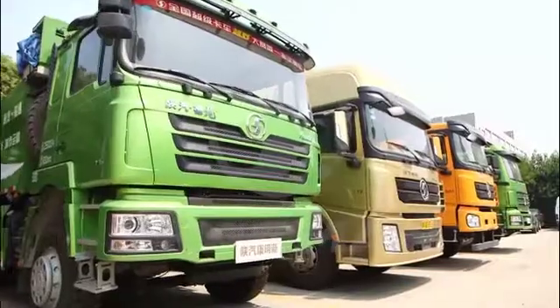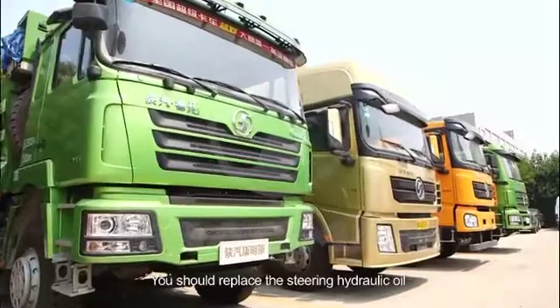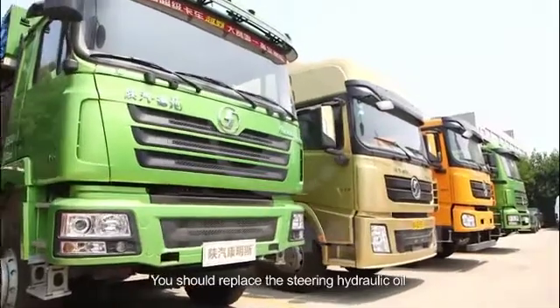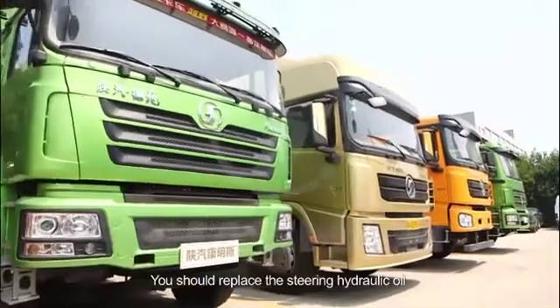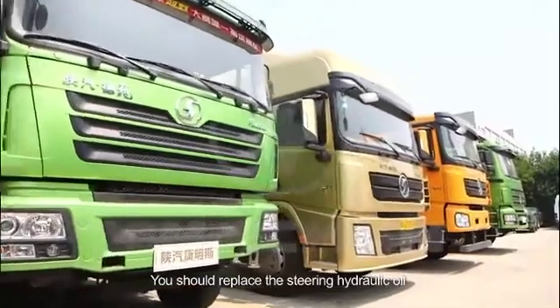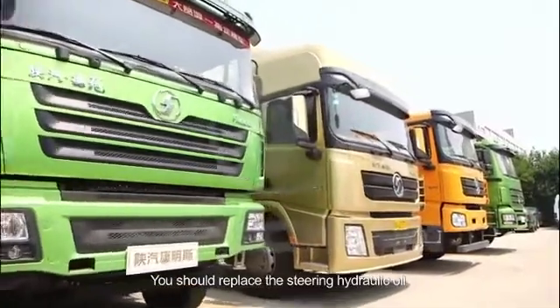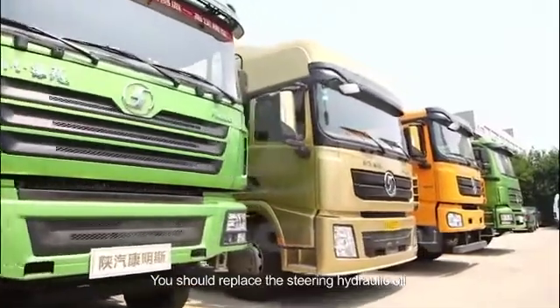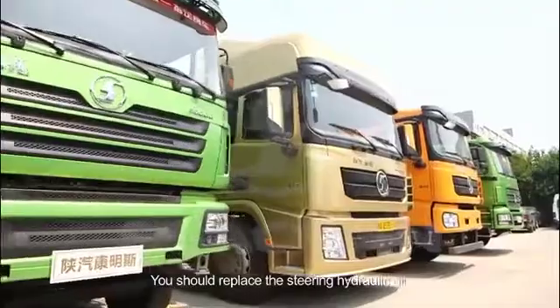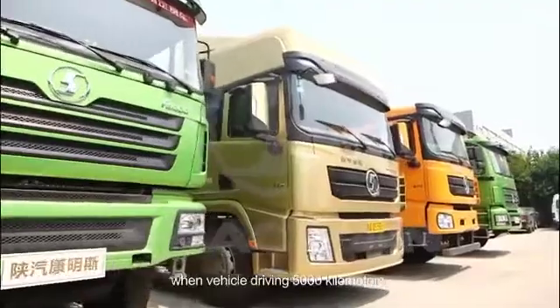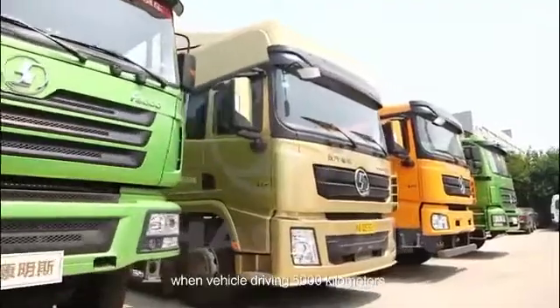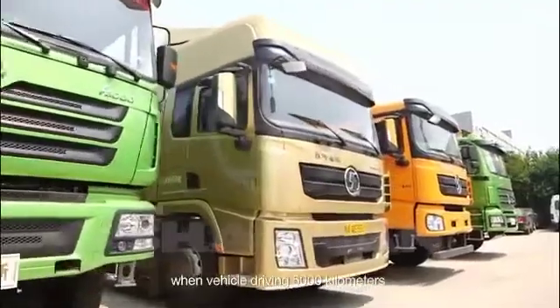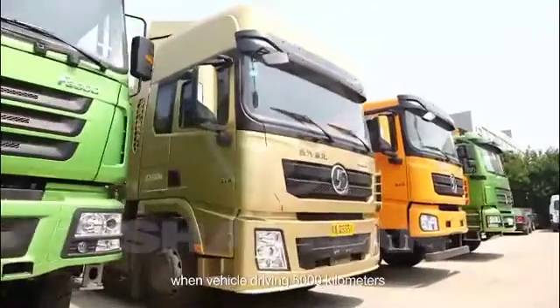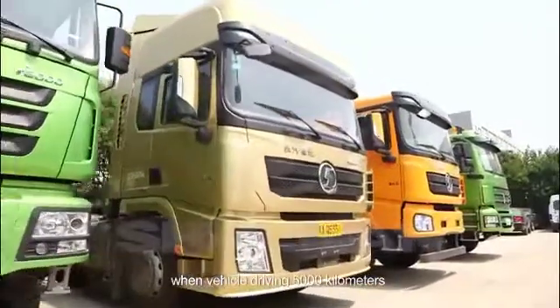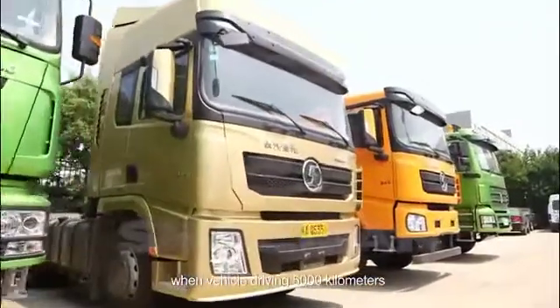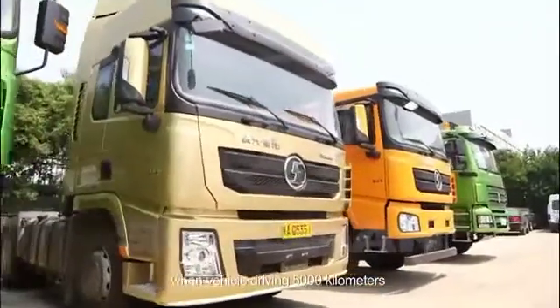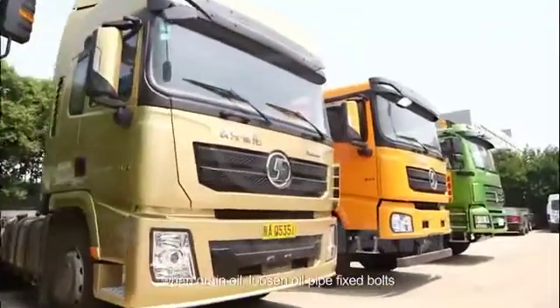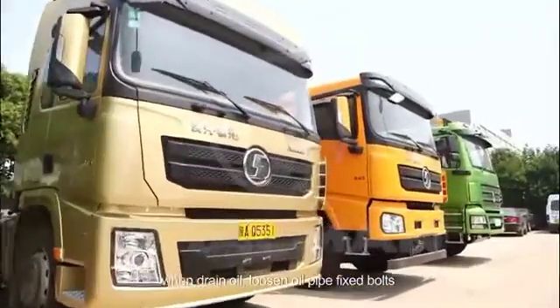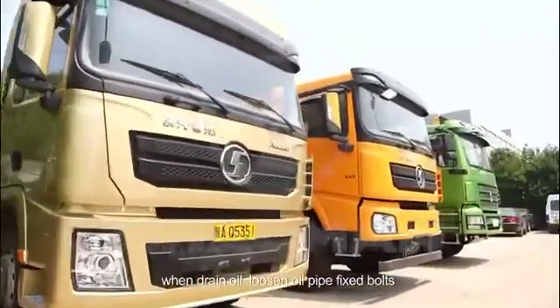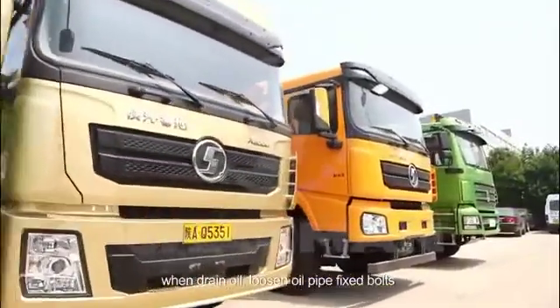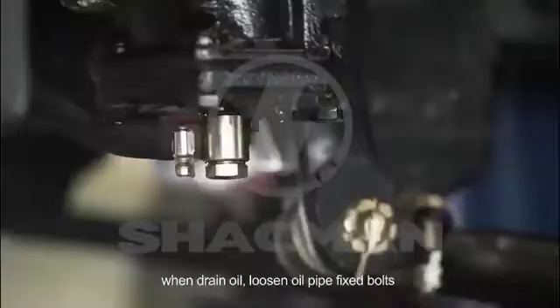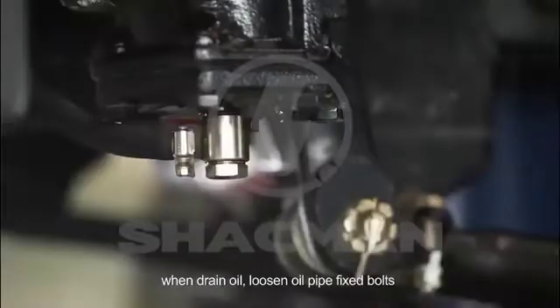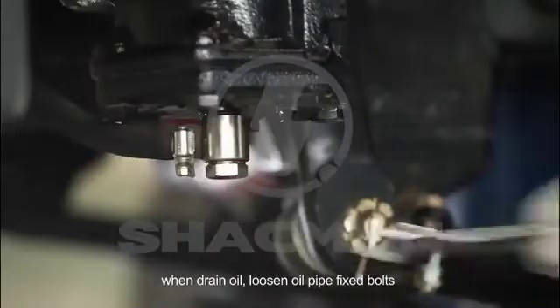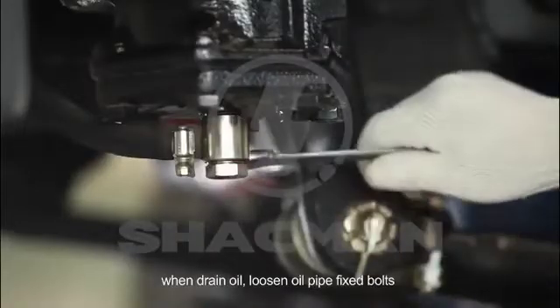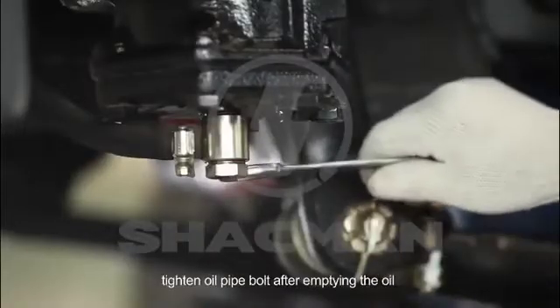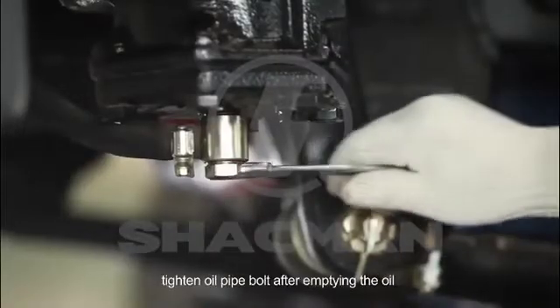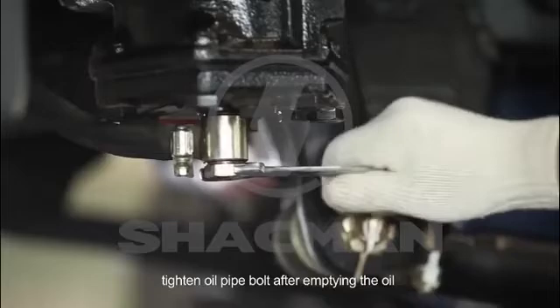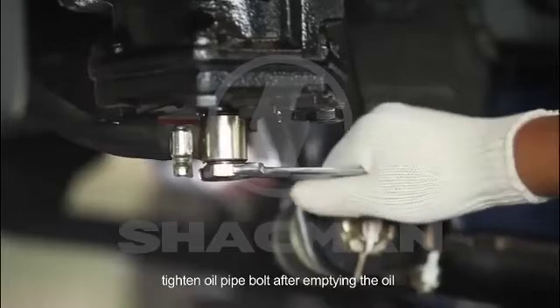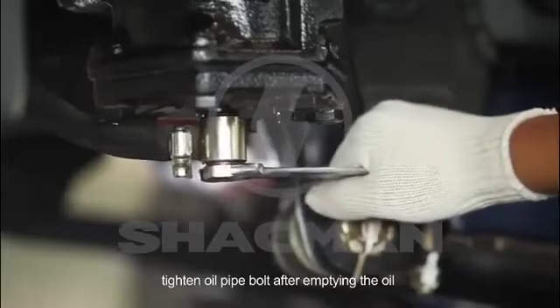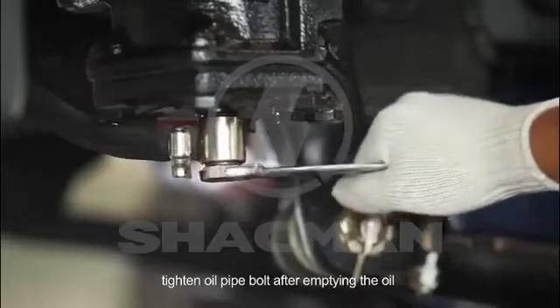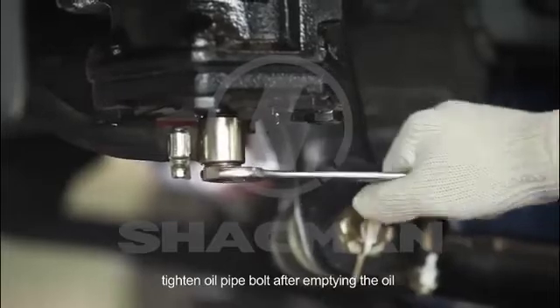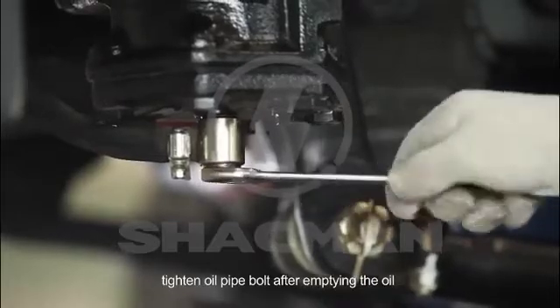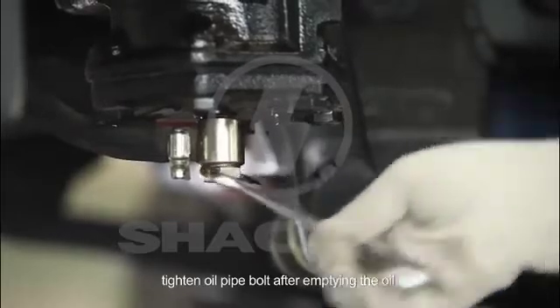You should replace the steering hydraulic oil when the vehicle has driven 5,000 kilometers. When draining oil, loosen the oil pipe fix bolts. Tighten the oil pipe bolt after emptying the oil.